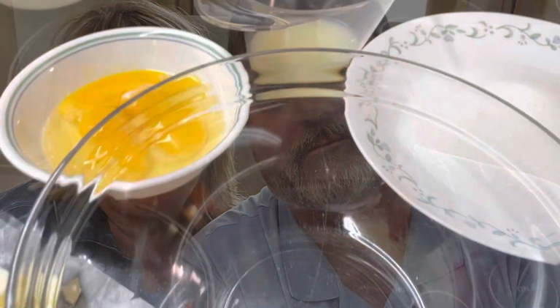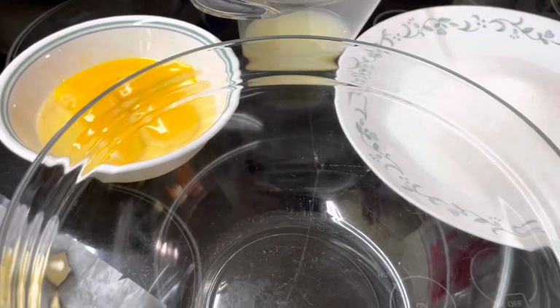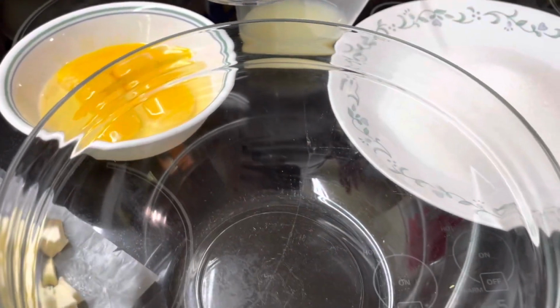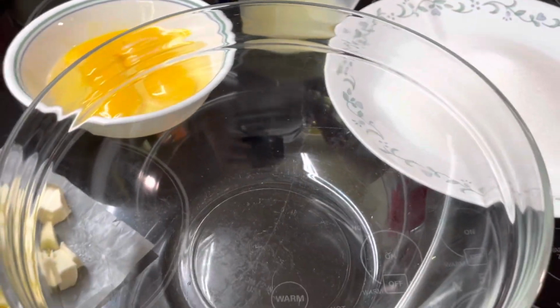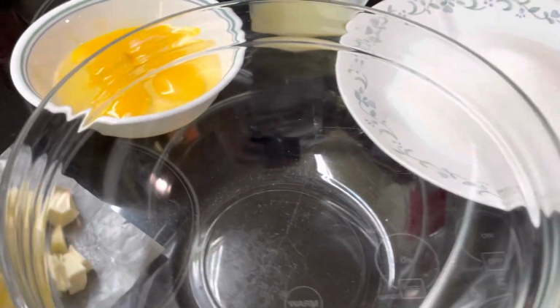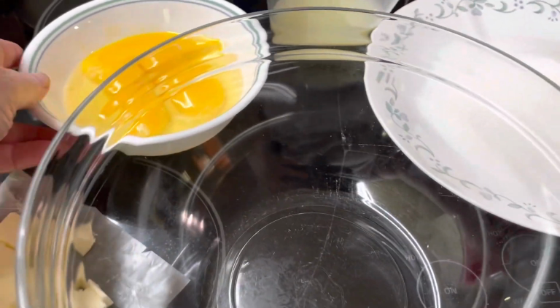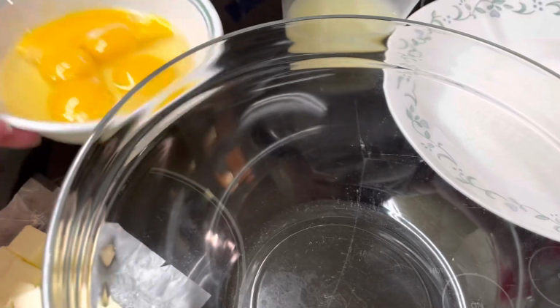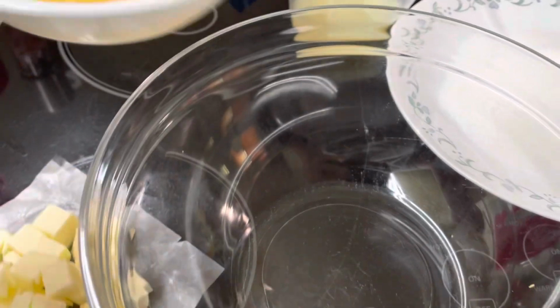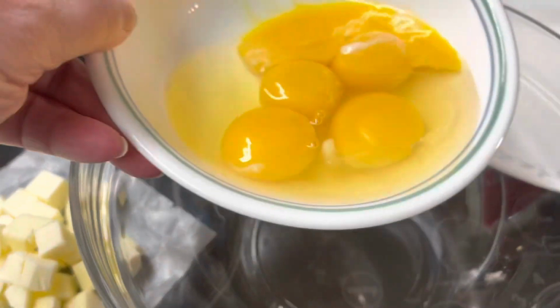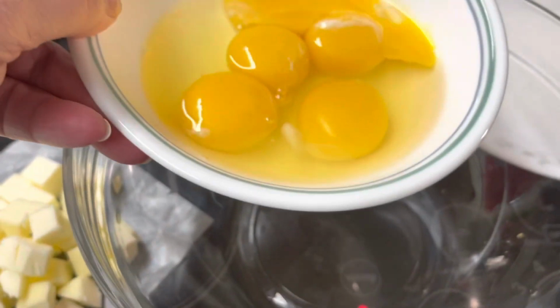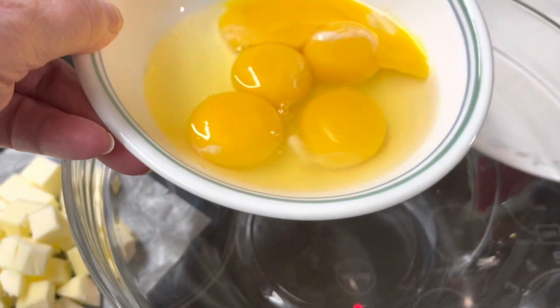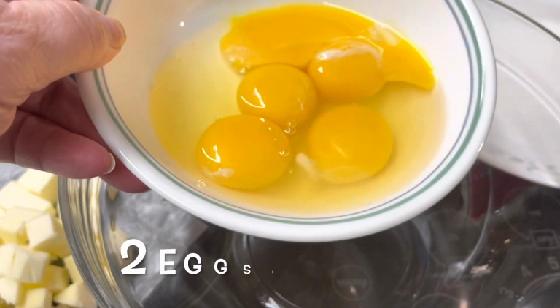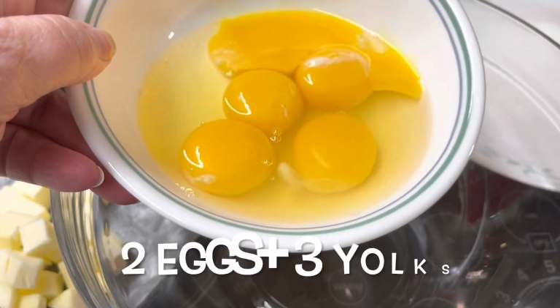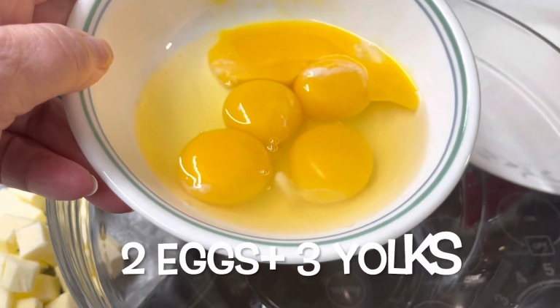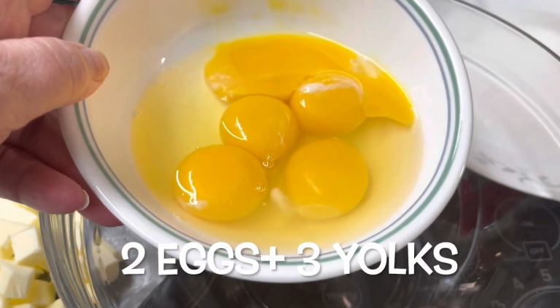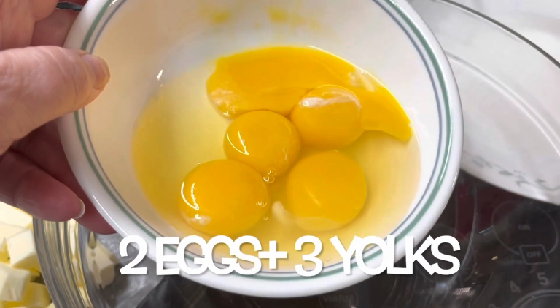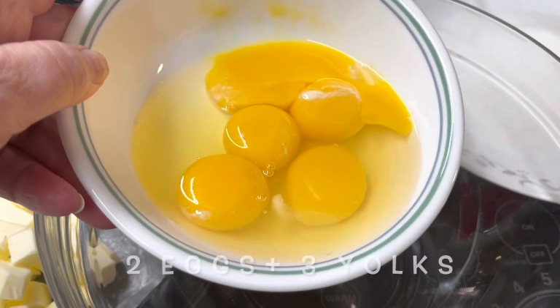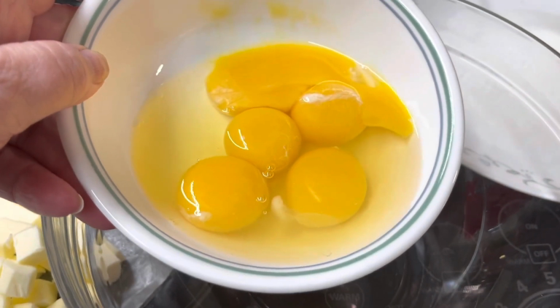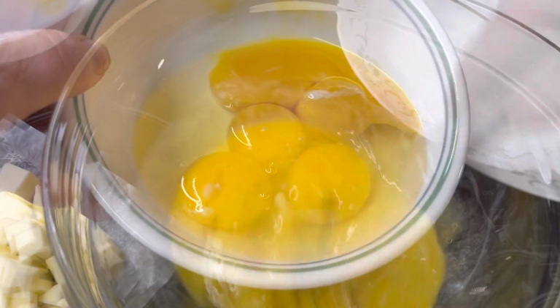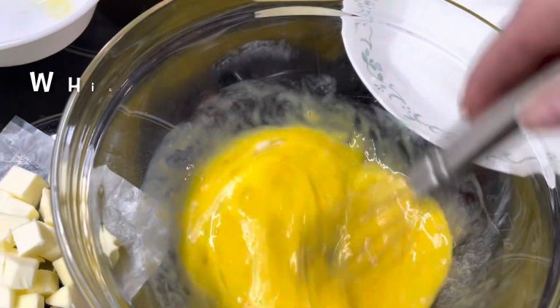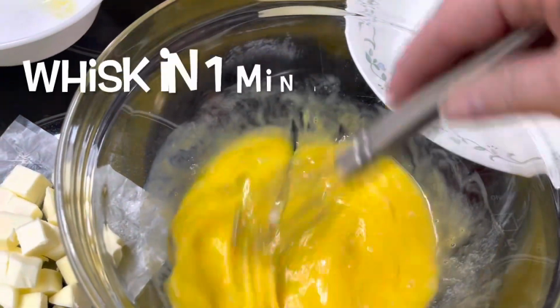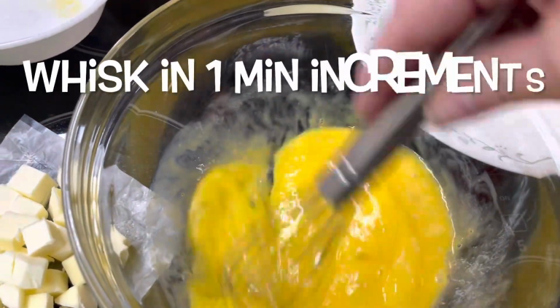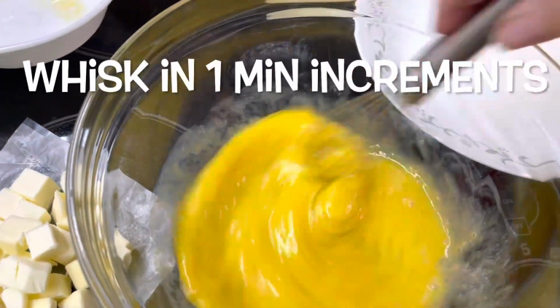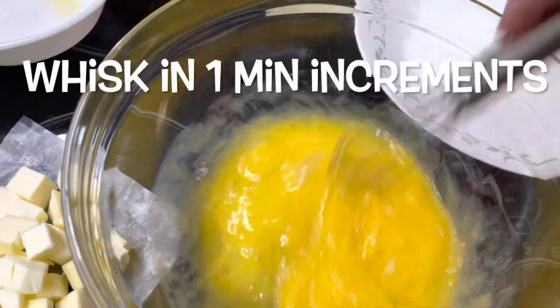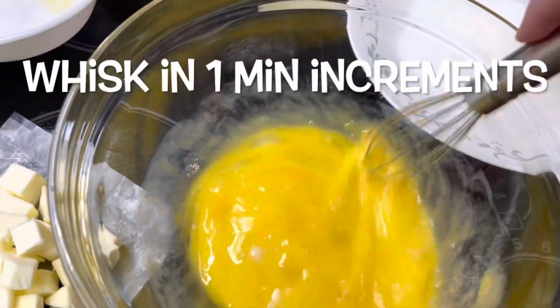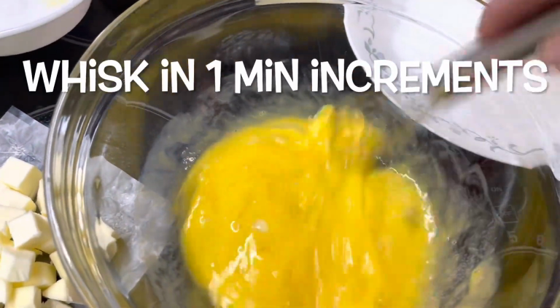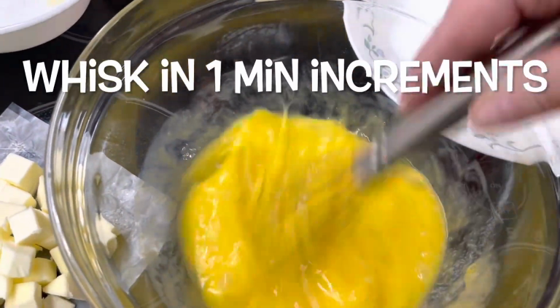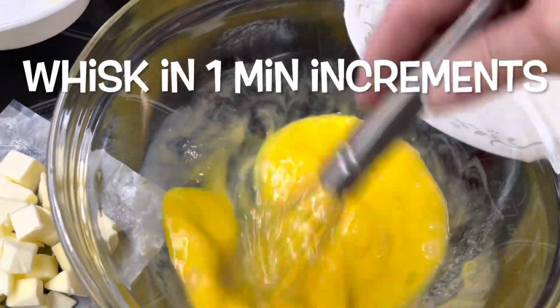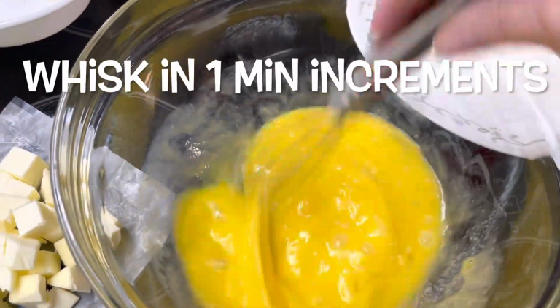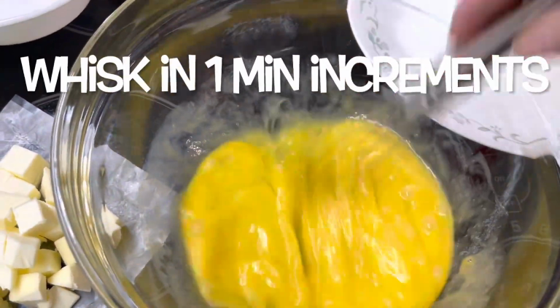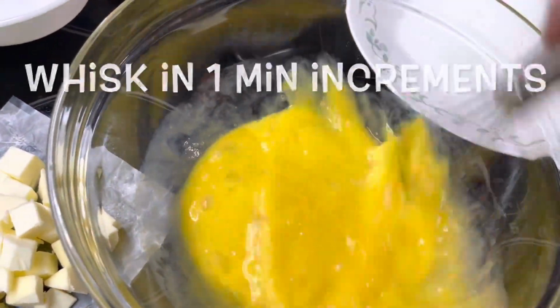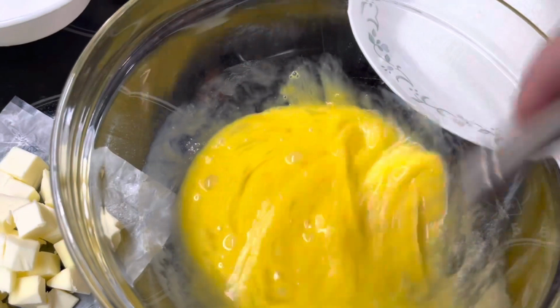We're going to get down to making this homemade quick and easy lemon curd. First of all, I've got two whole eggs and then three egg yolks. We're going to whisk the two whole eggs and the three egg yolks together well.